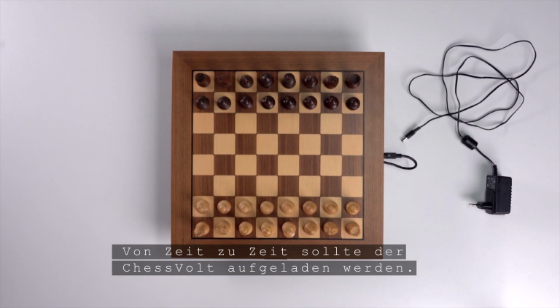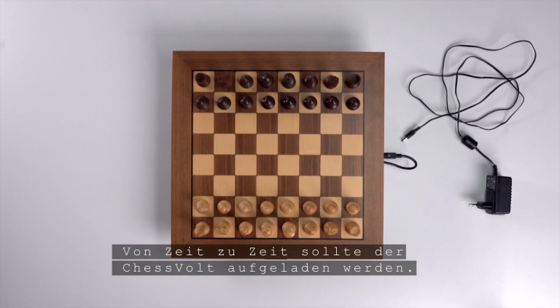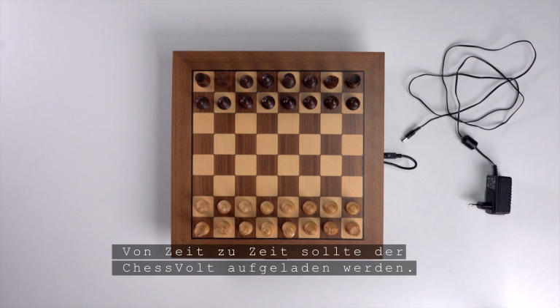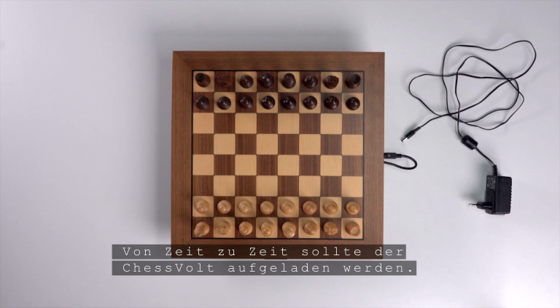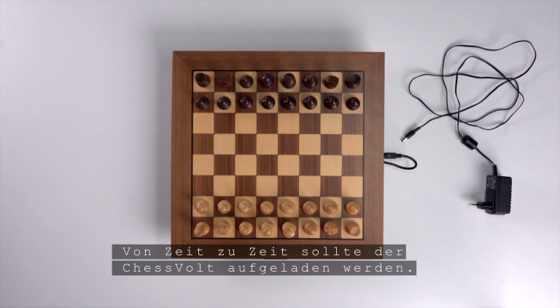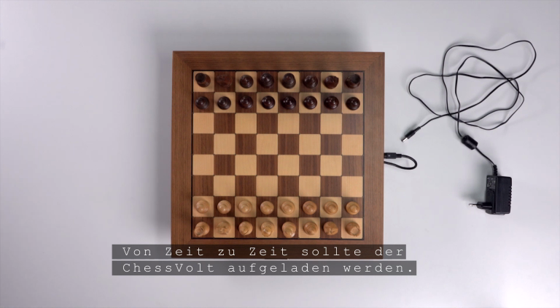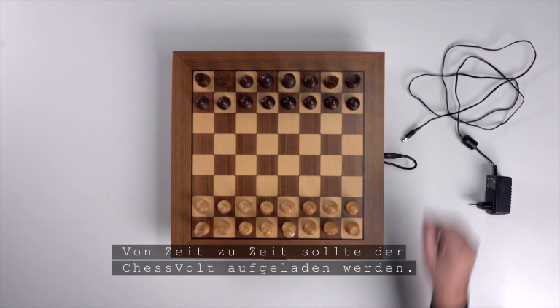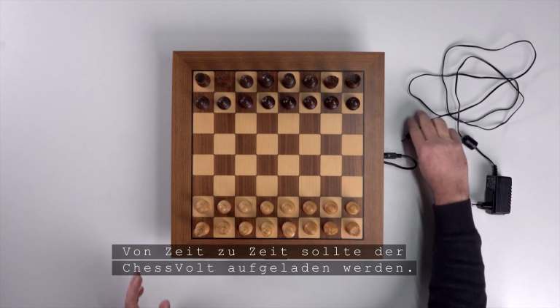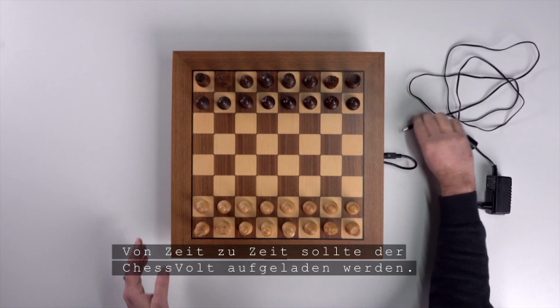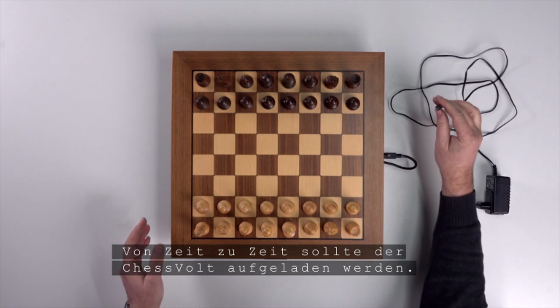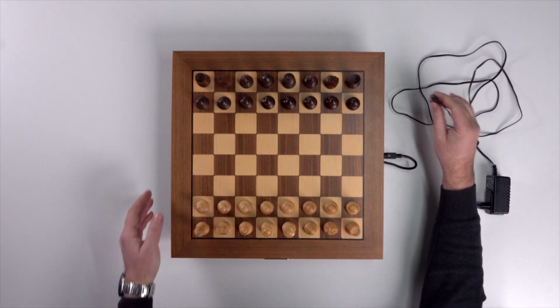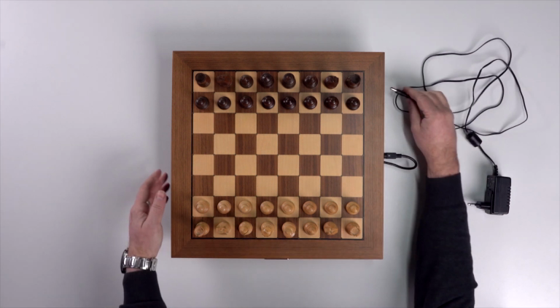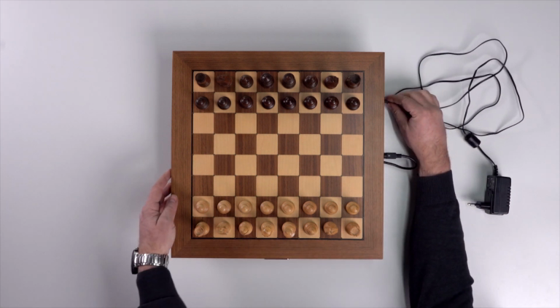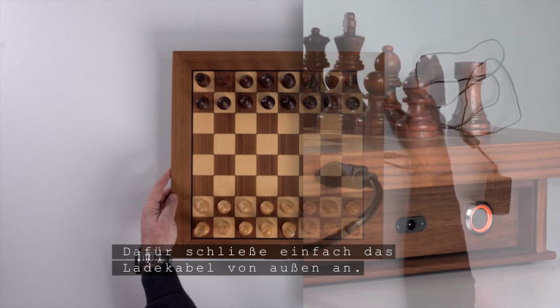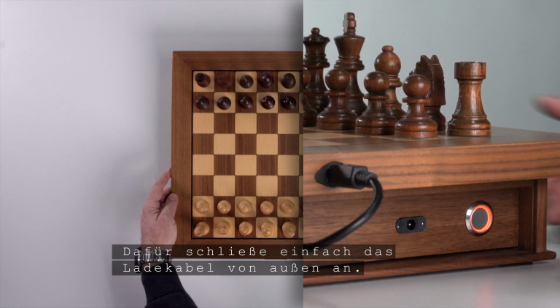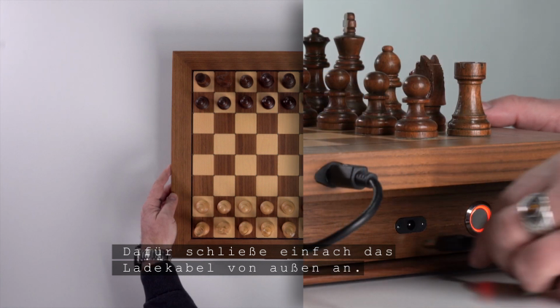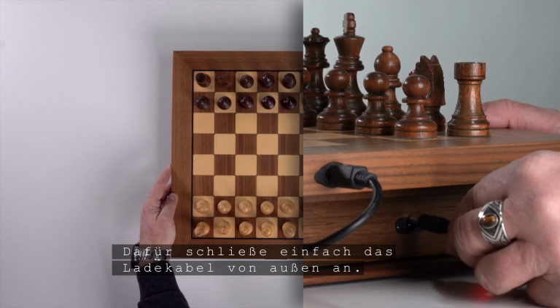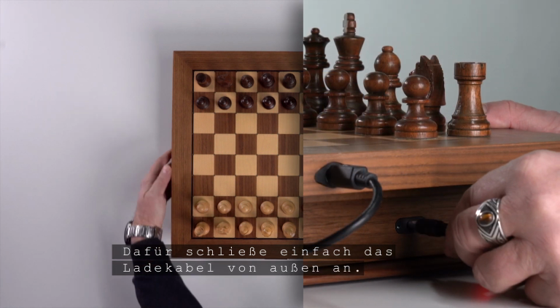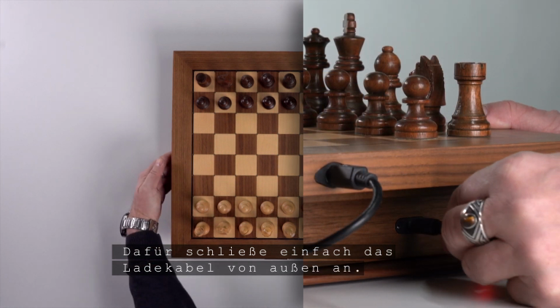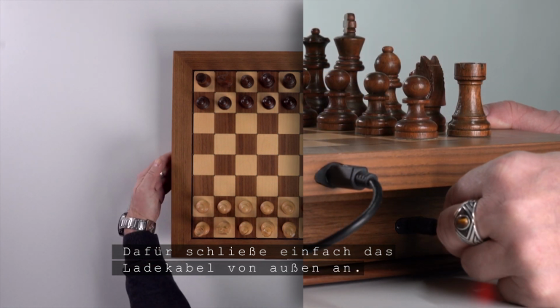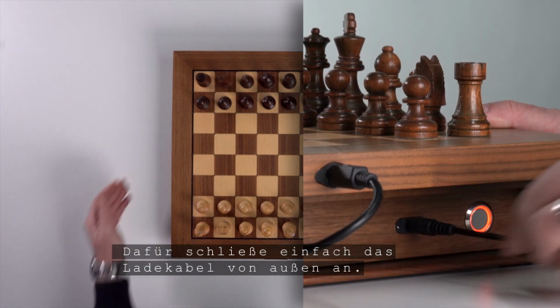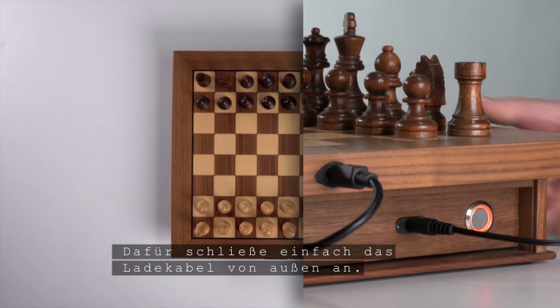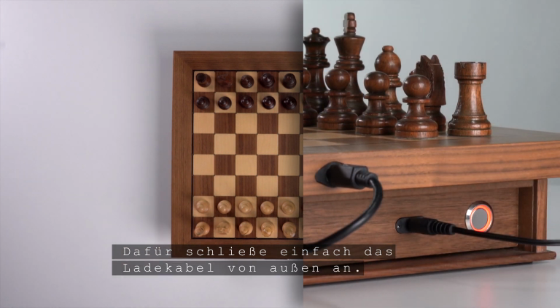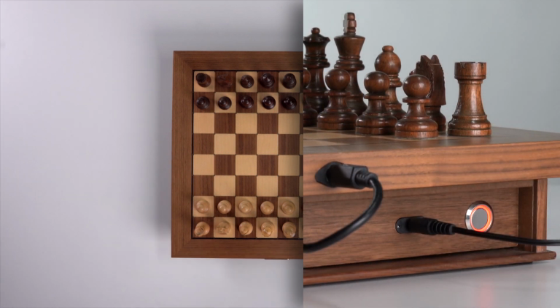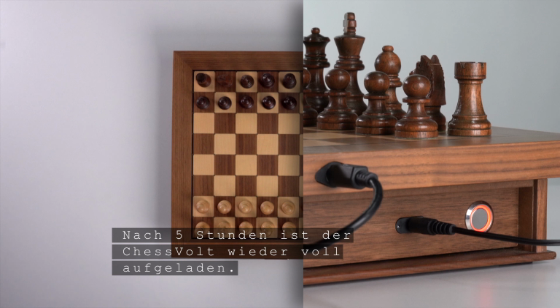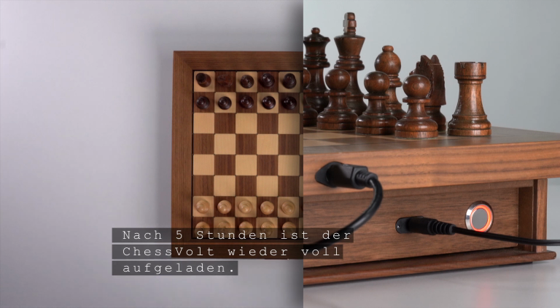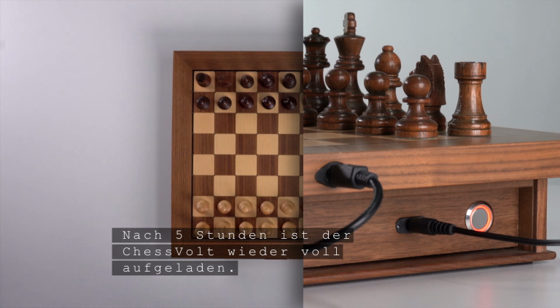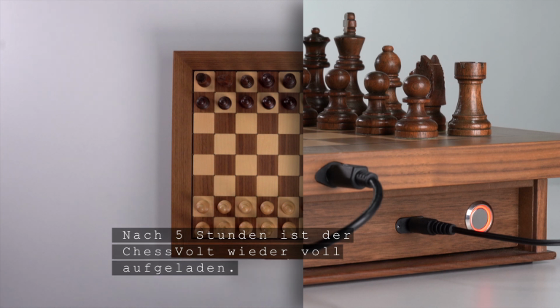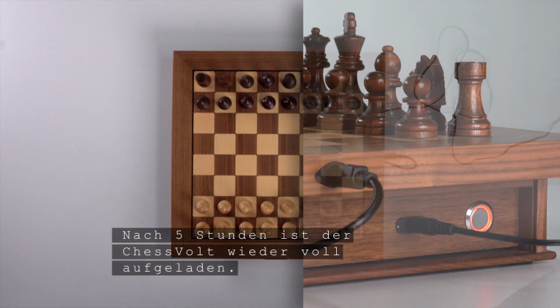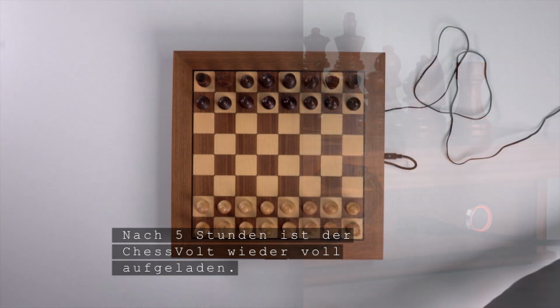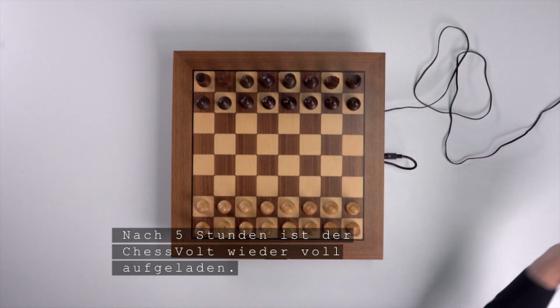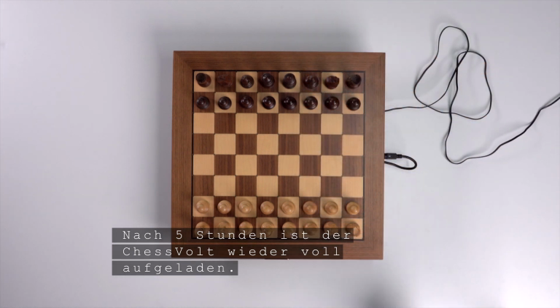From time to time the chess vault should be charged. To do this, simply connect the charging cable from the outside. After five hours, the chess vault is fully charged again.